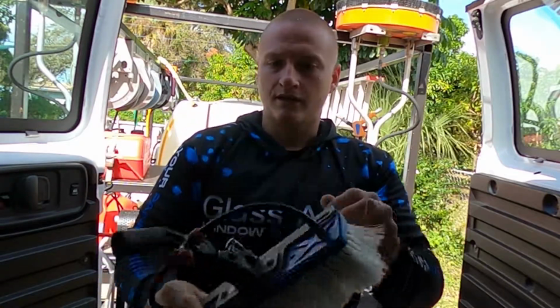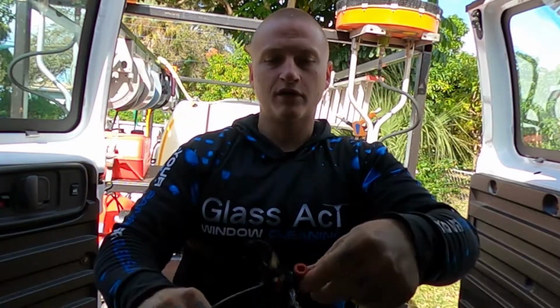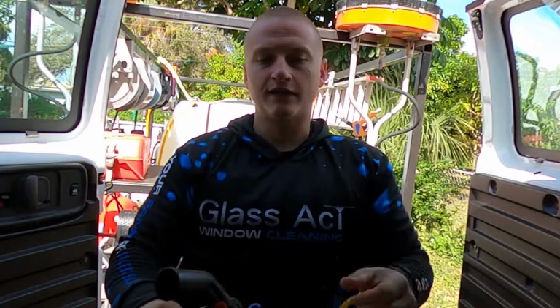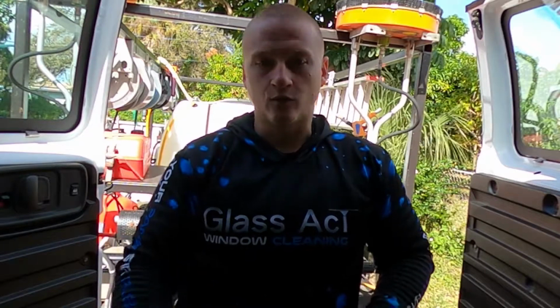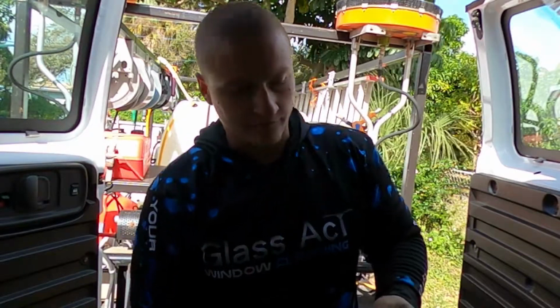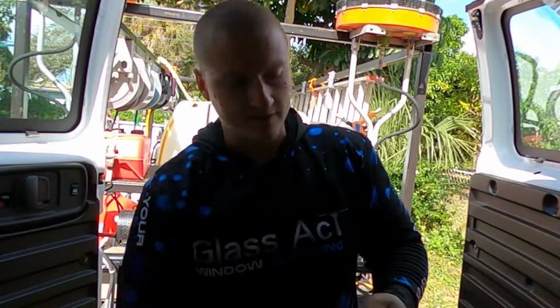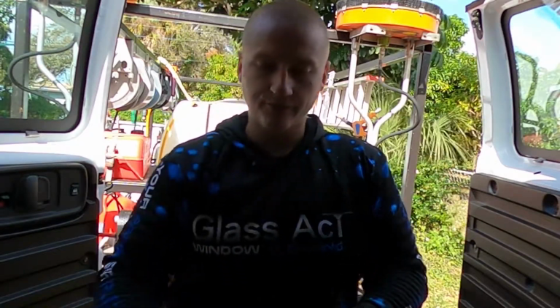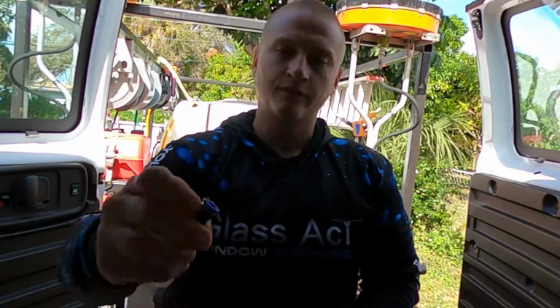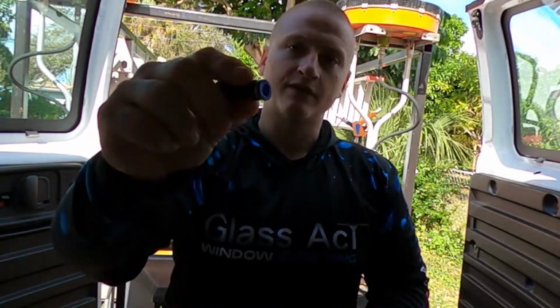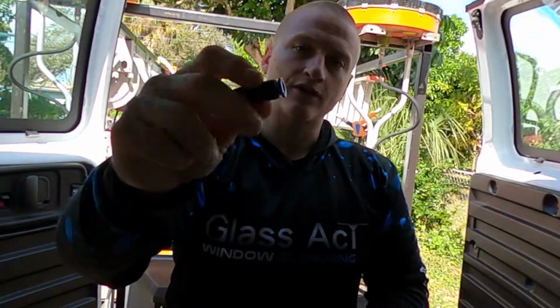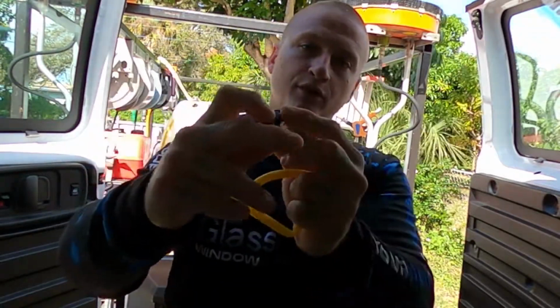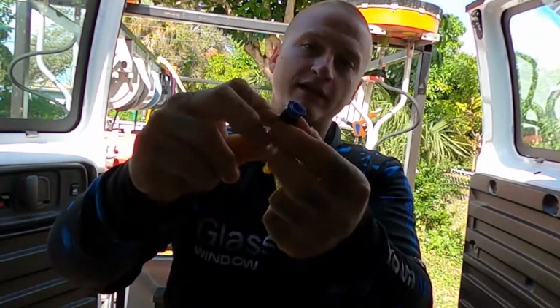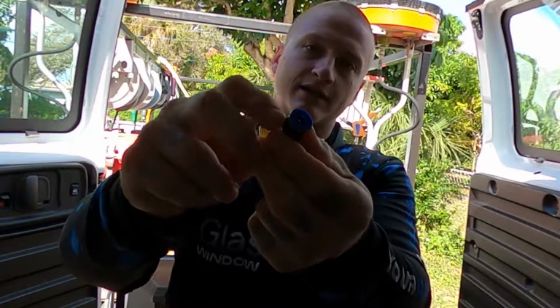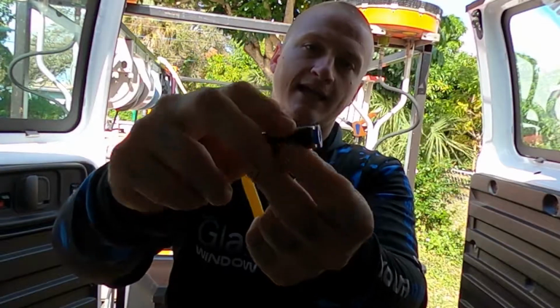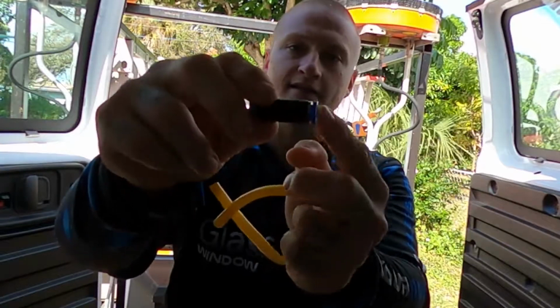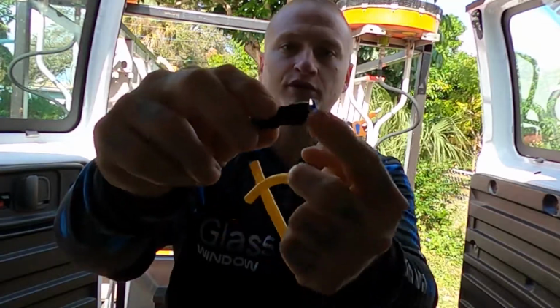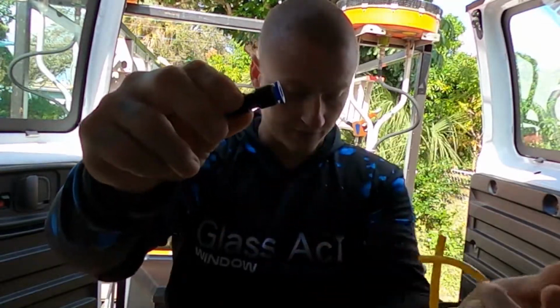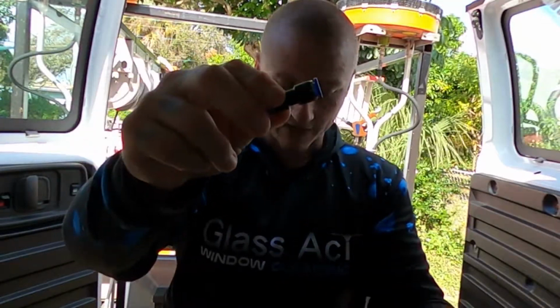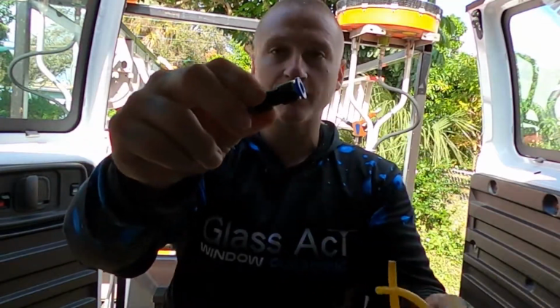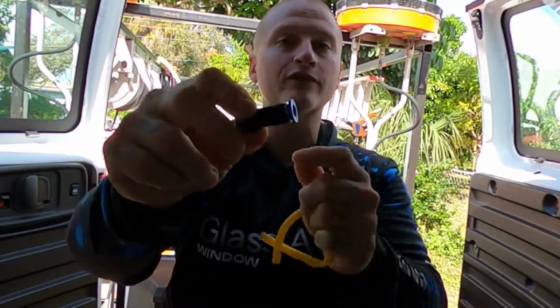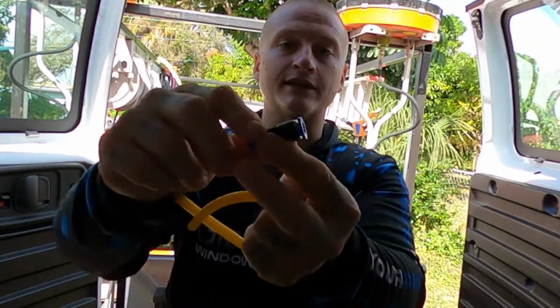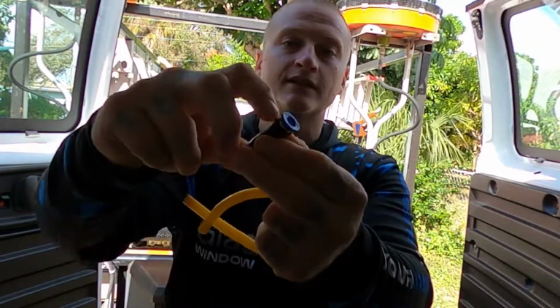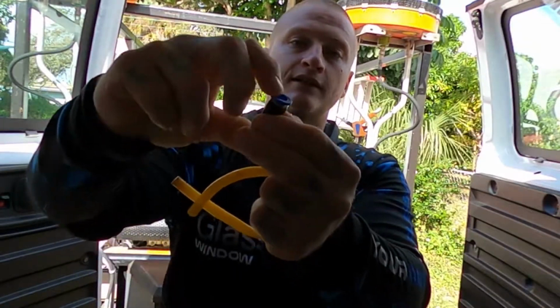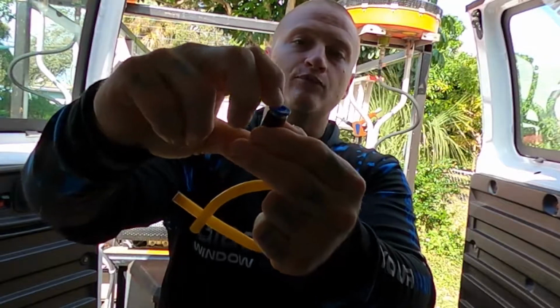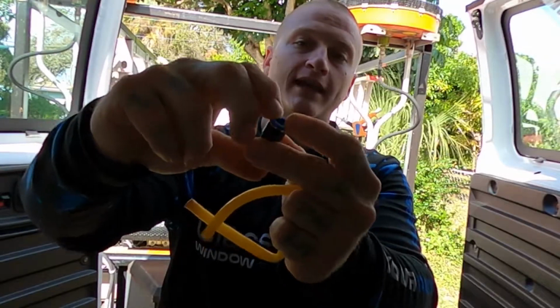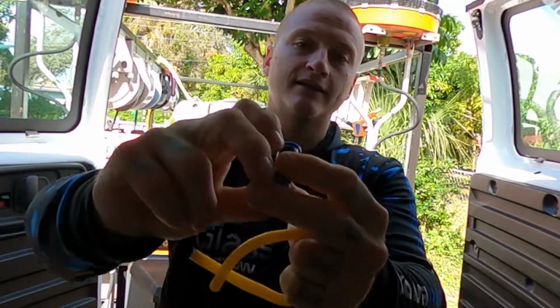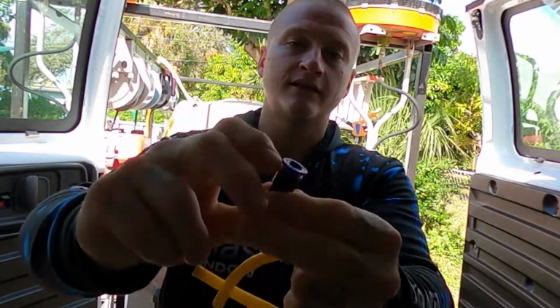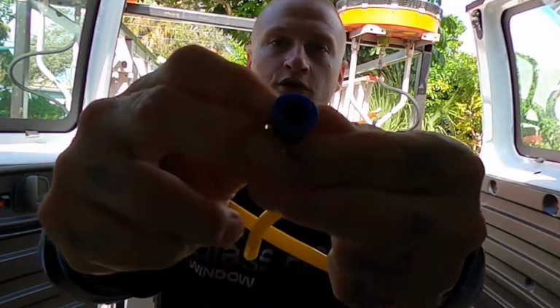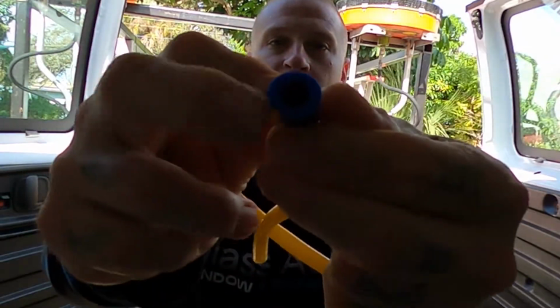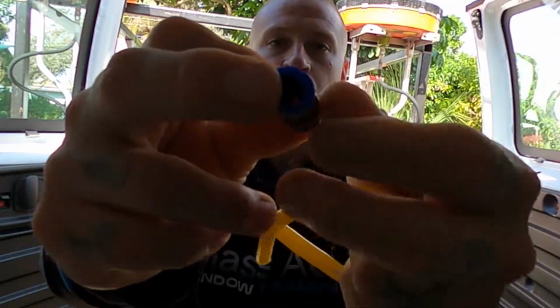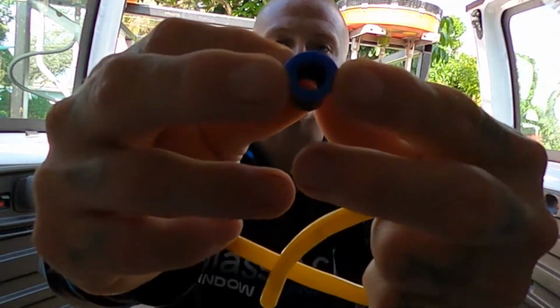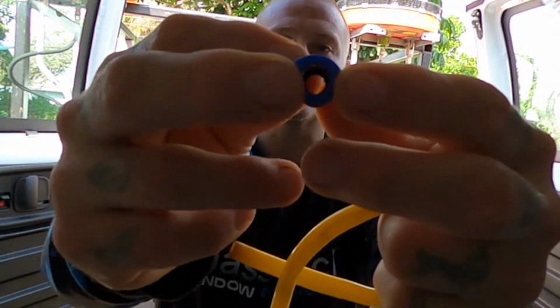These push fittings work very simply. The reason why they're called push fittings is because at the end this little collar — whether it's blue, red, yellow, or whatever color it is — you push it in in order to release those prongs on the inside.